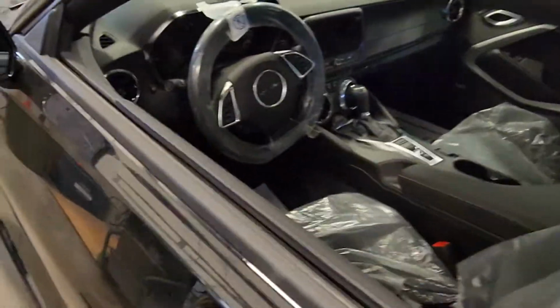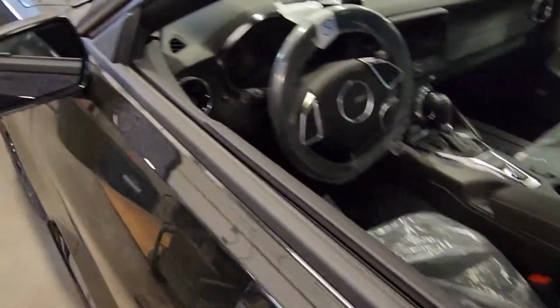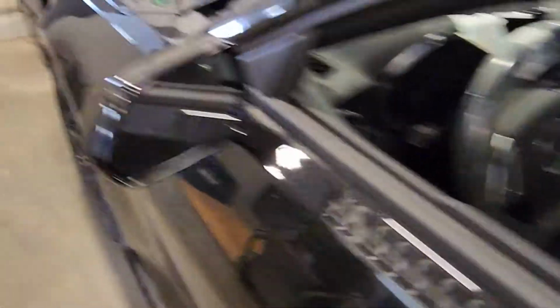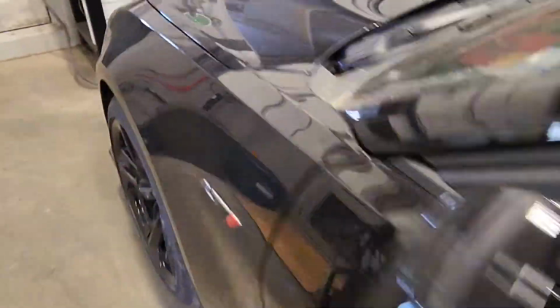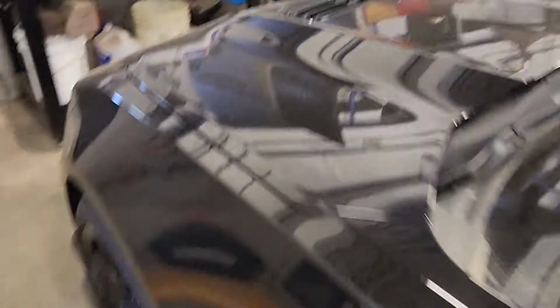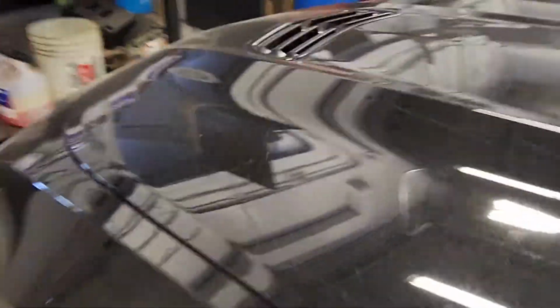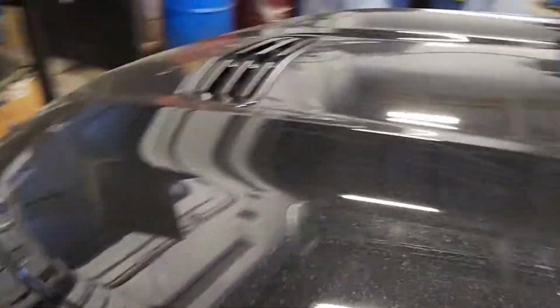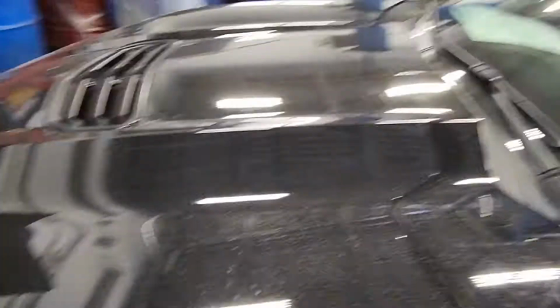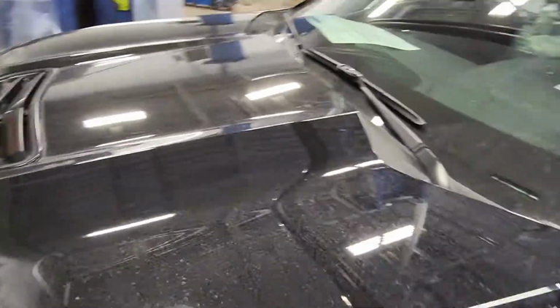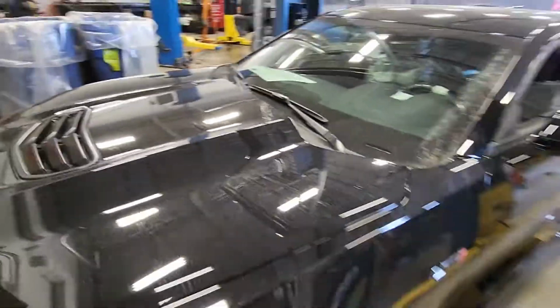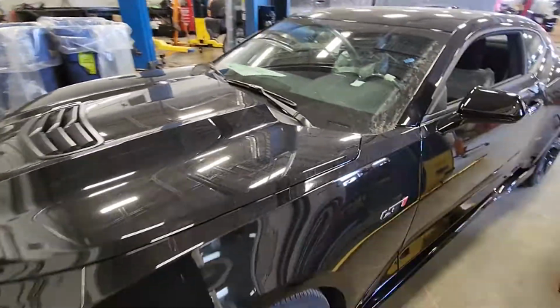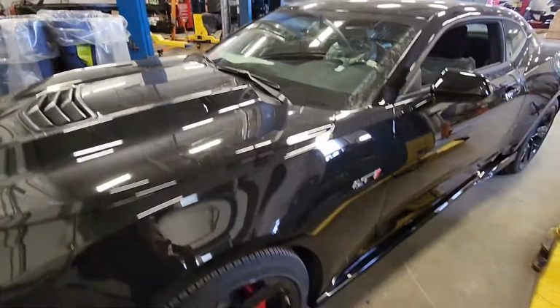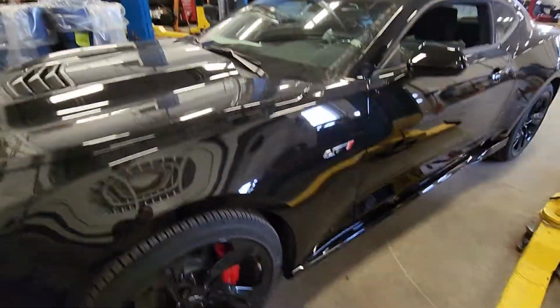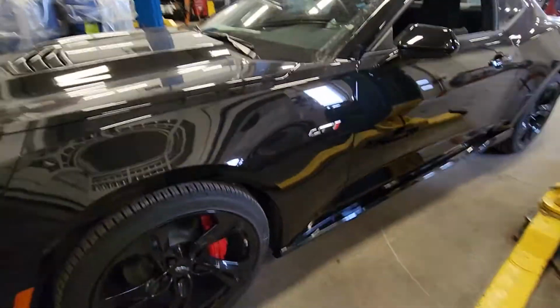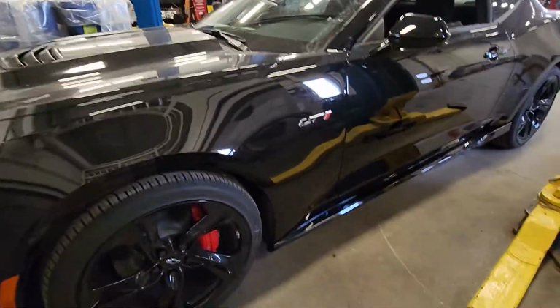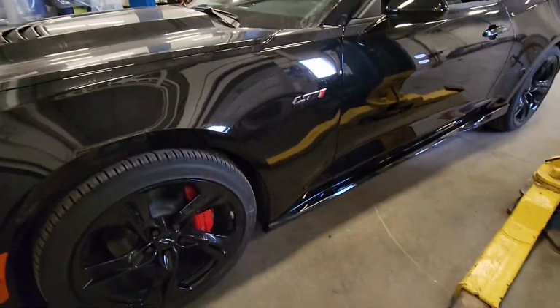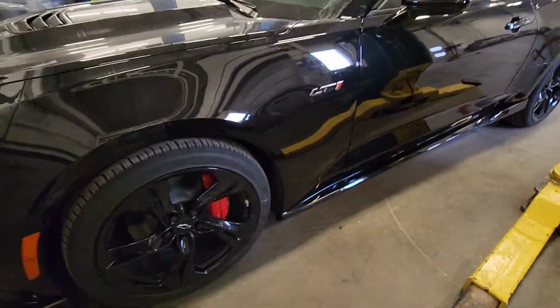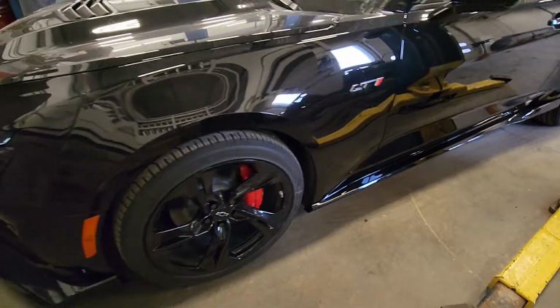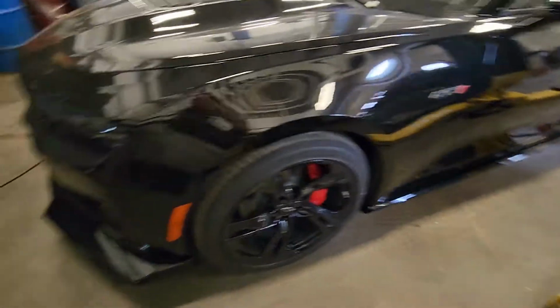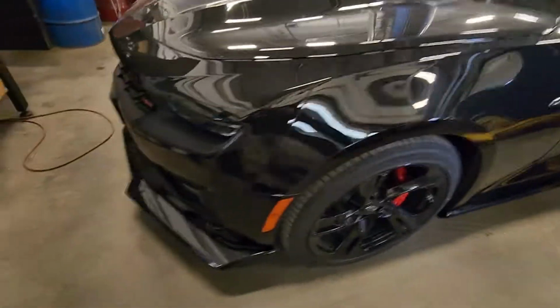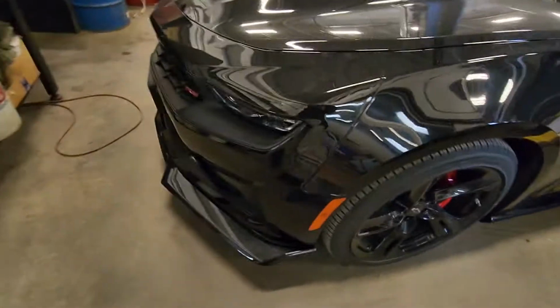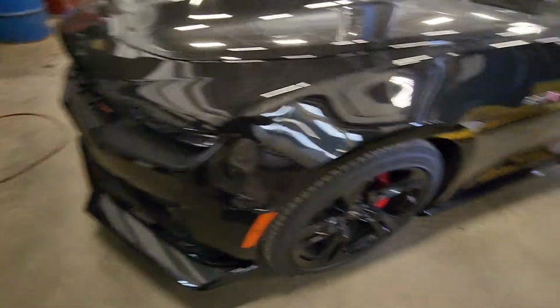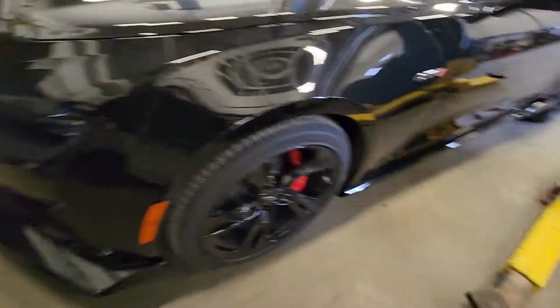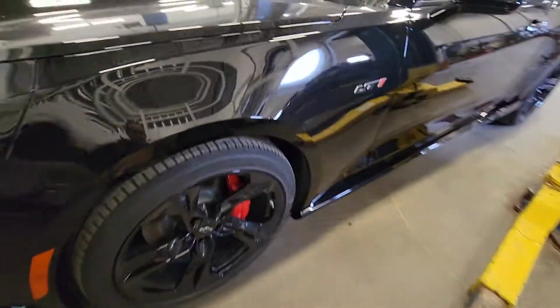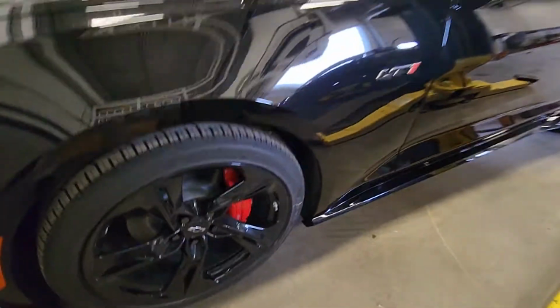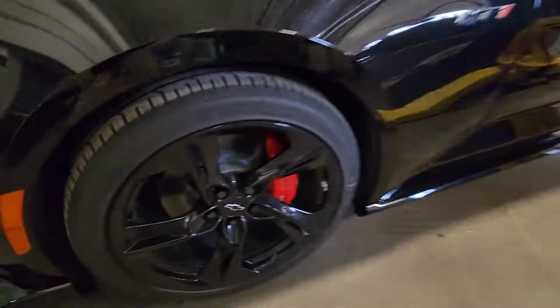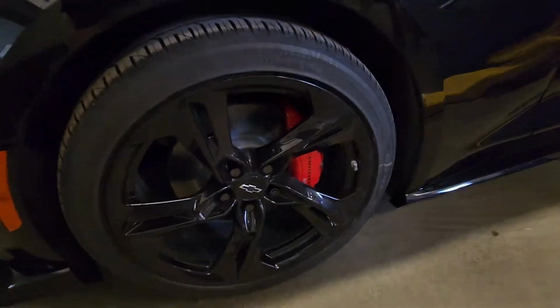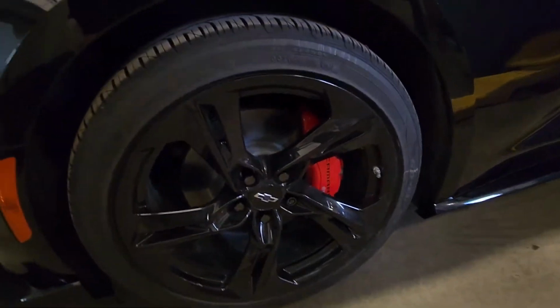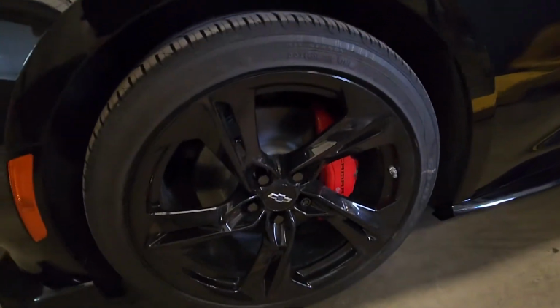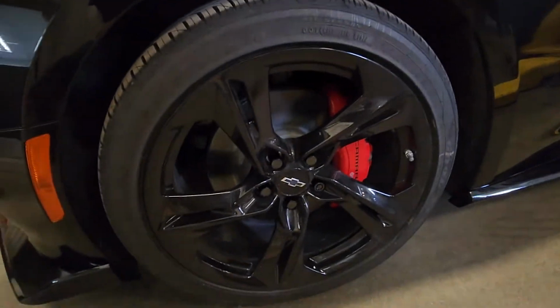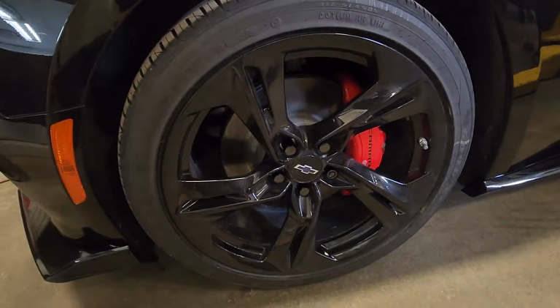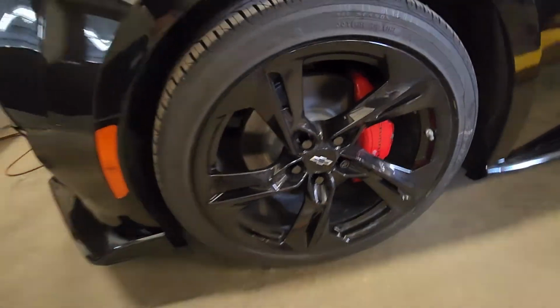I'll show you from the front. It has some really nice ground effects on it, and red Brembo brakes on it.